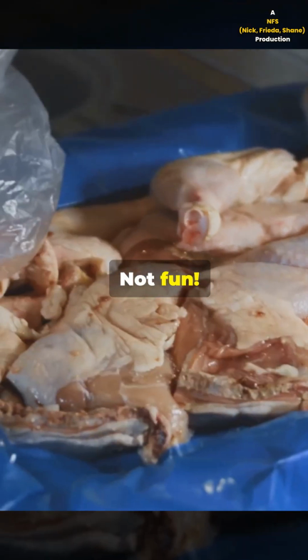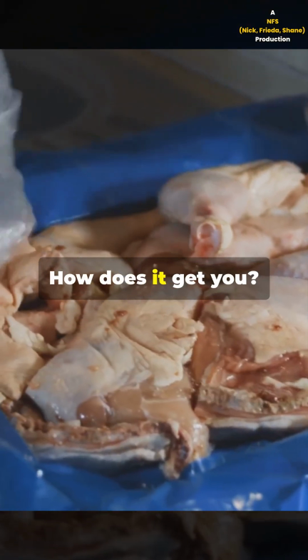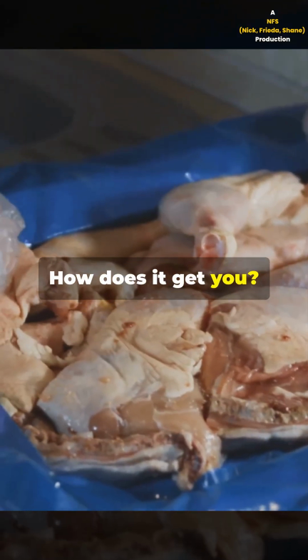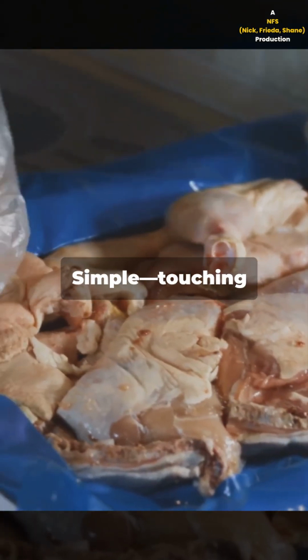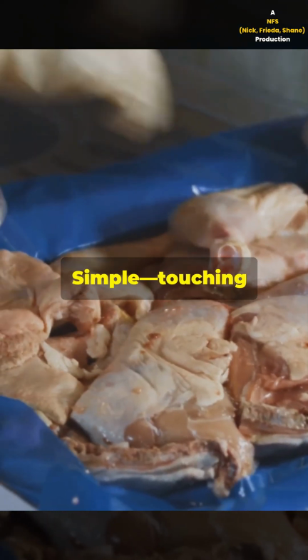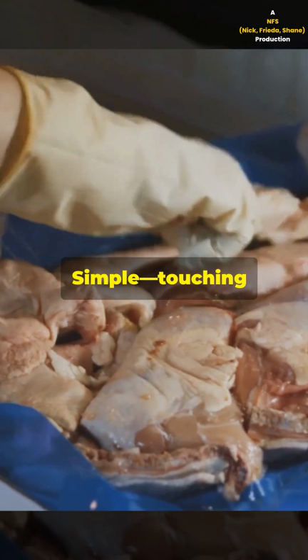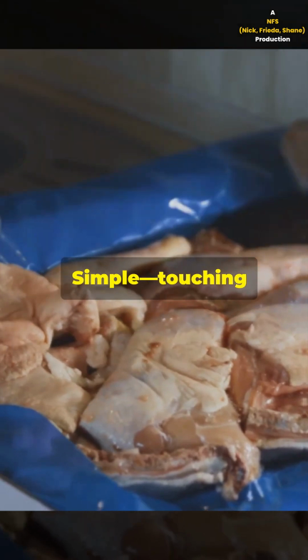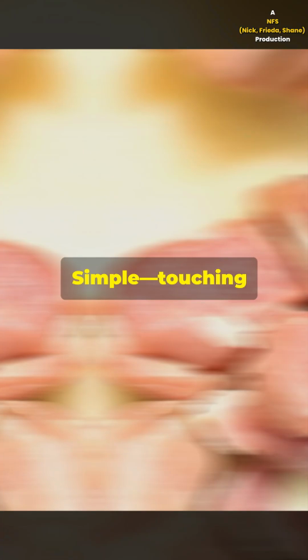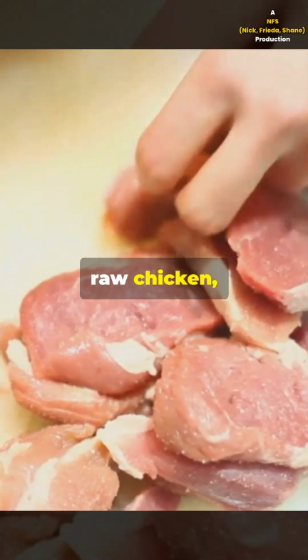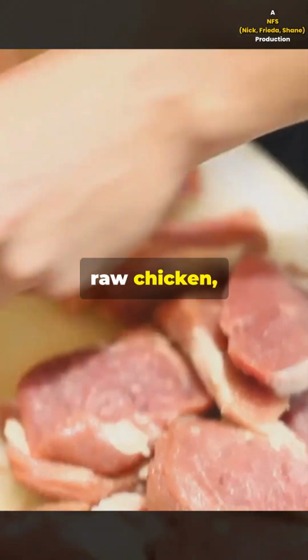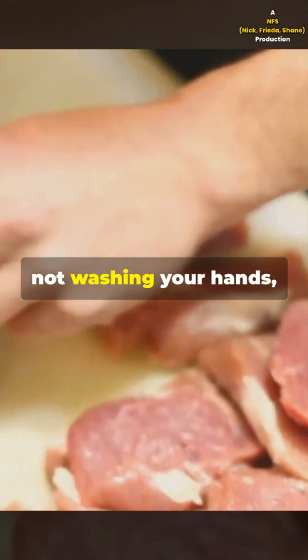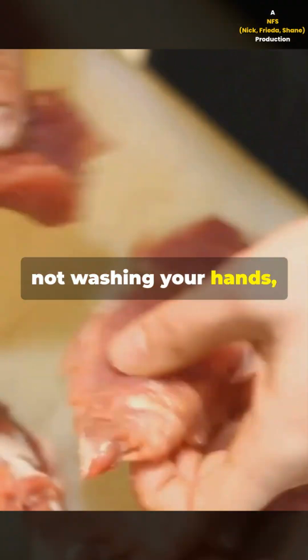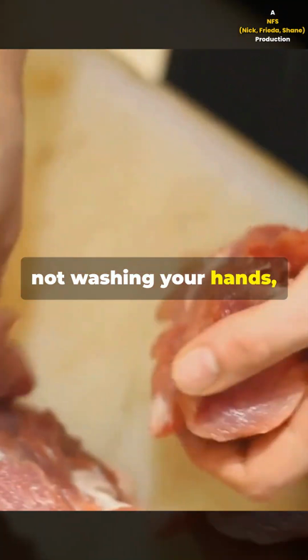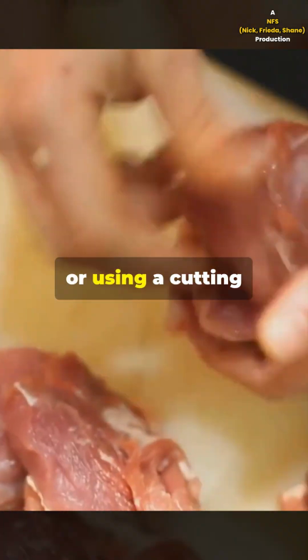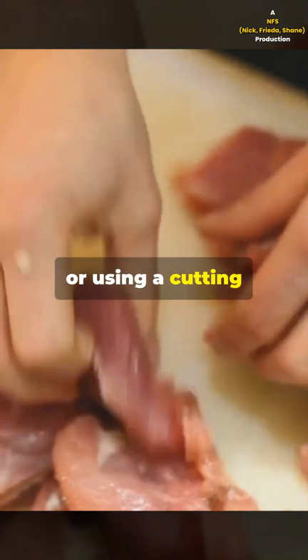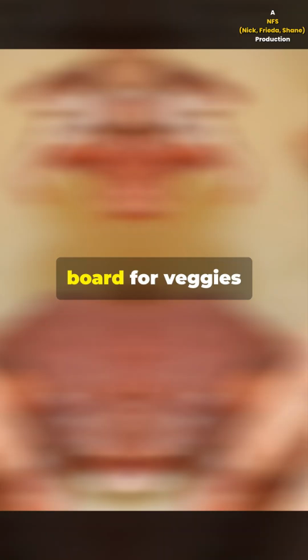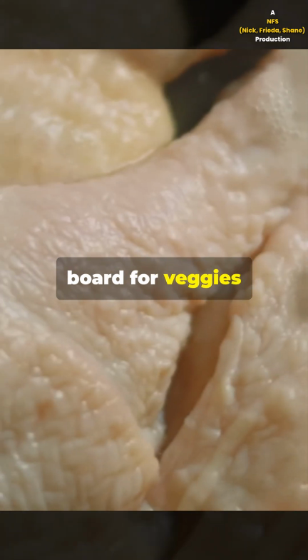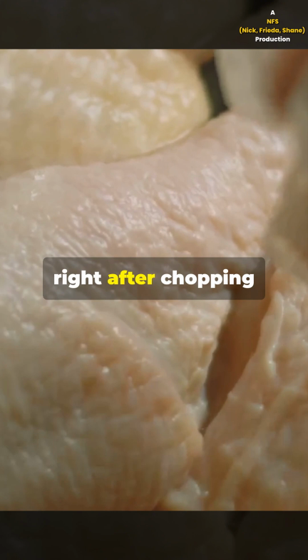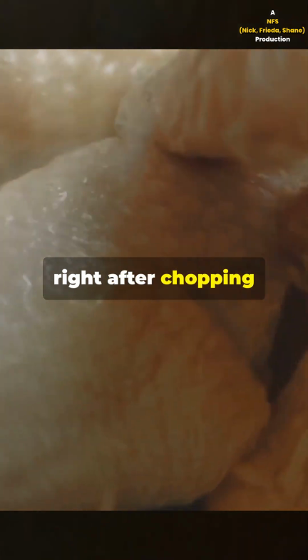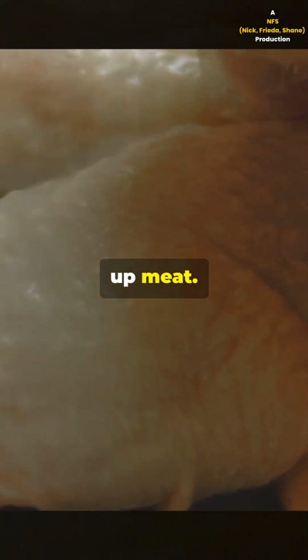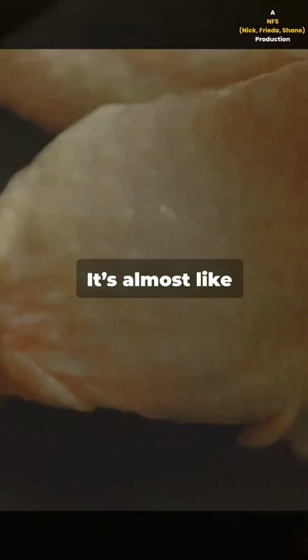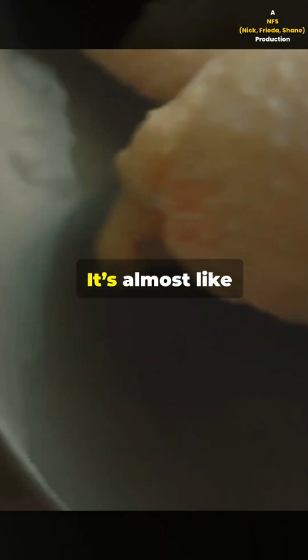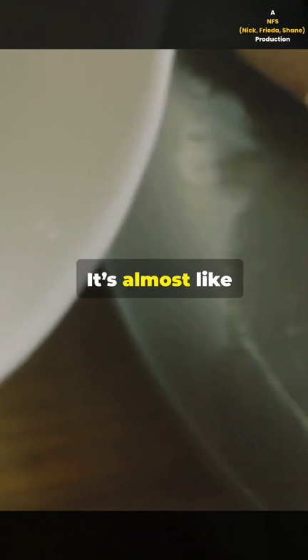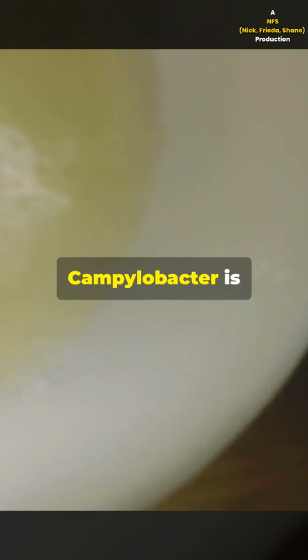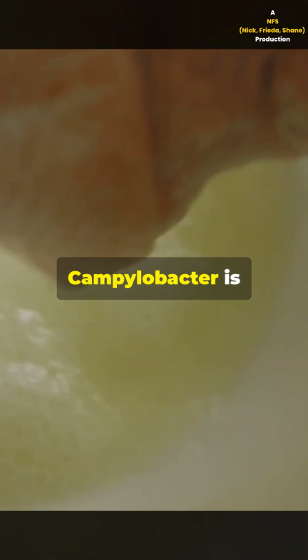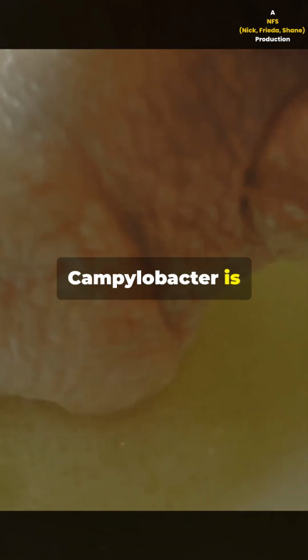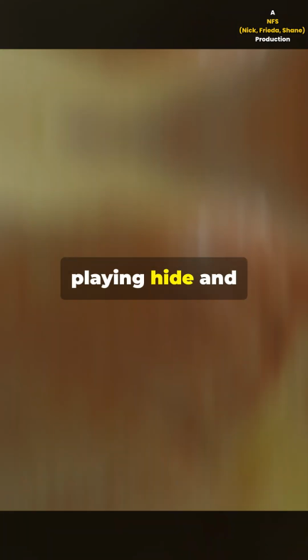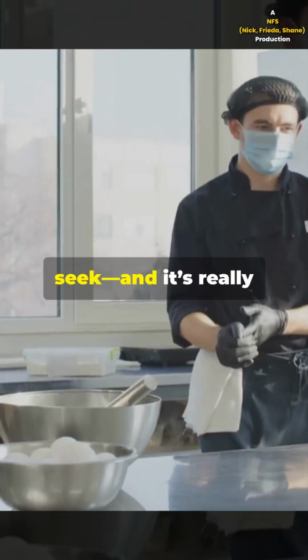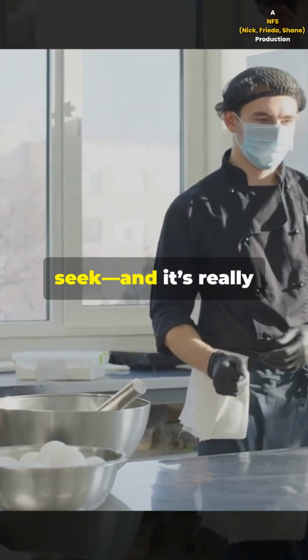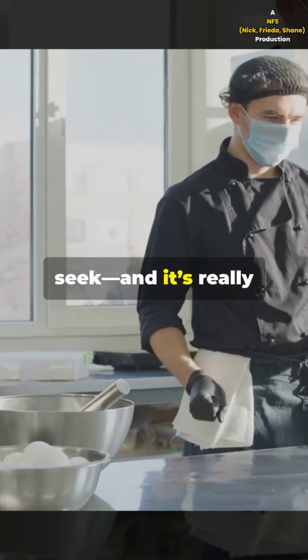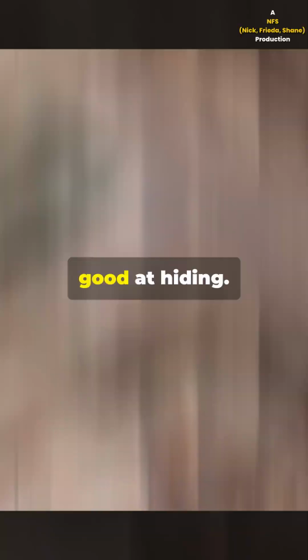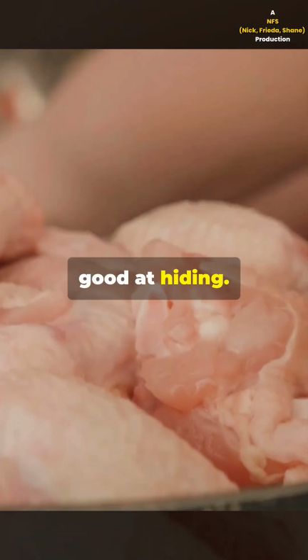How does it get you? Simple. Touching raw chicken, not washing your hands, or using a cutting board for veggies right after chopping up meat. It's almost like Campylobacter is playing hide and seek, and it's really good at hiding.